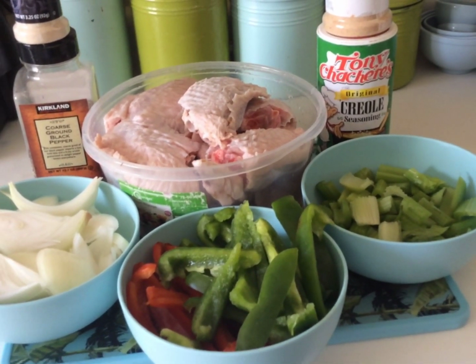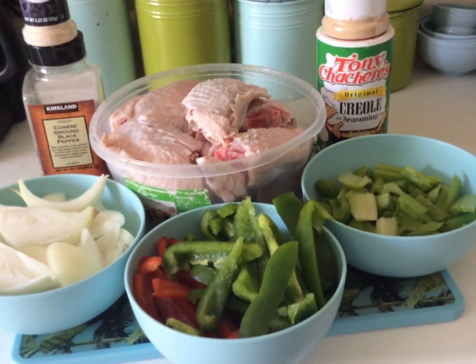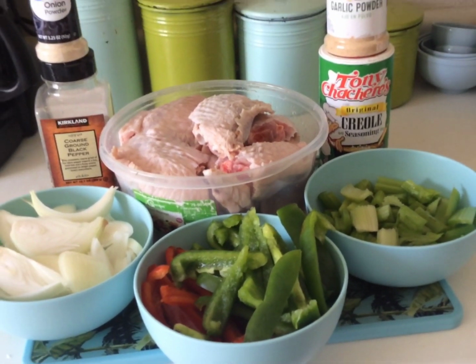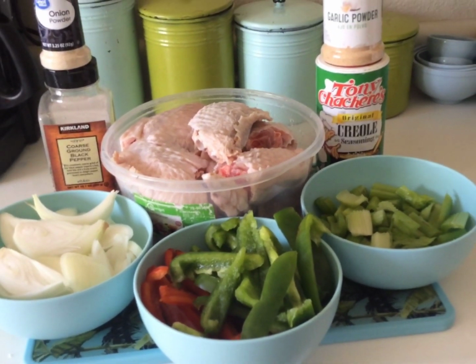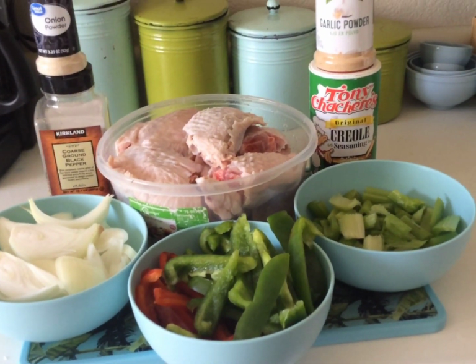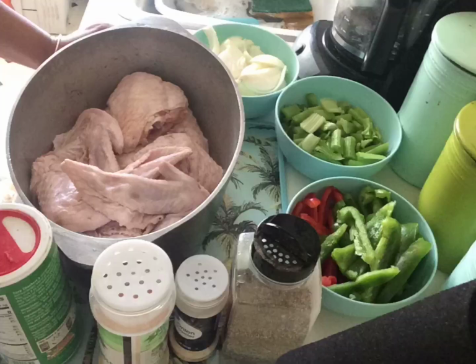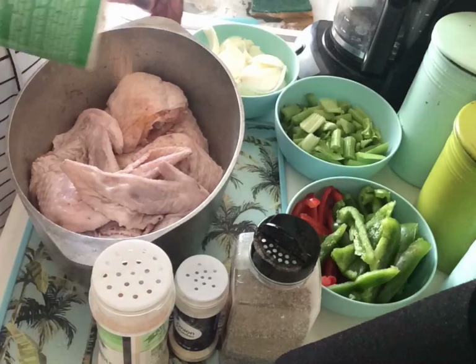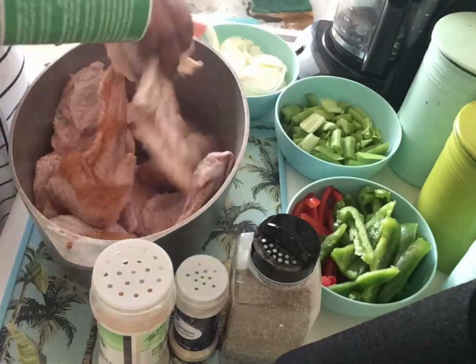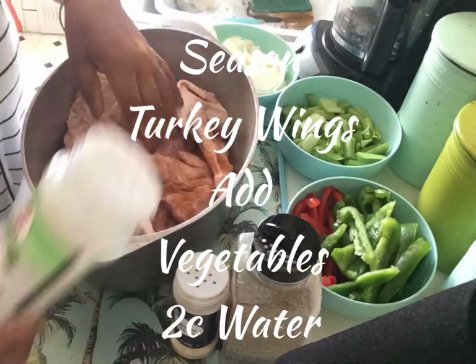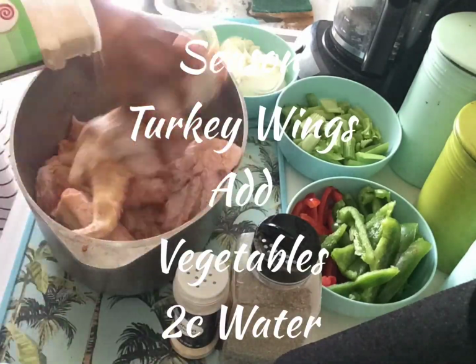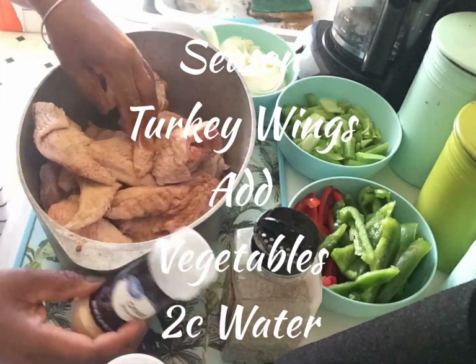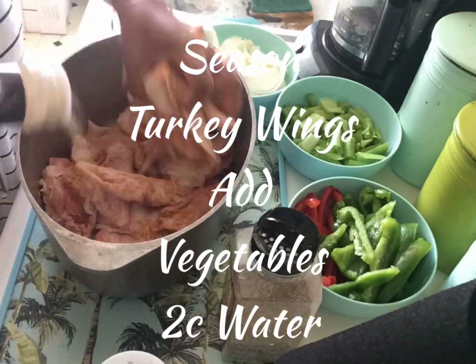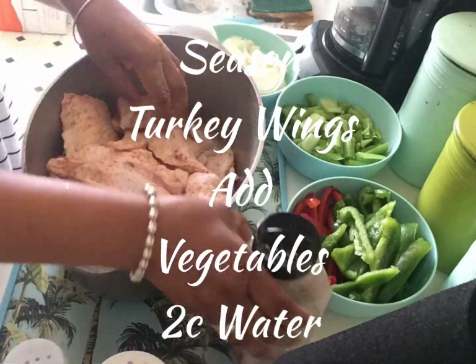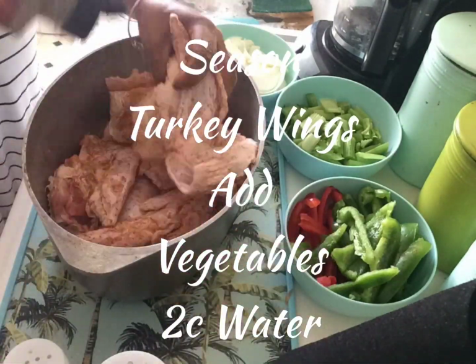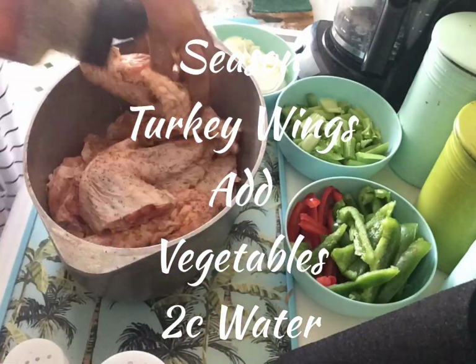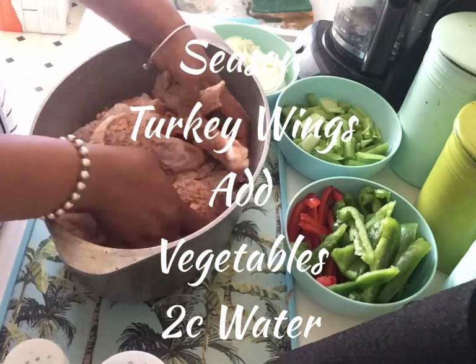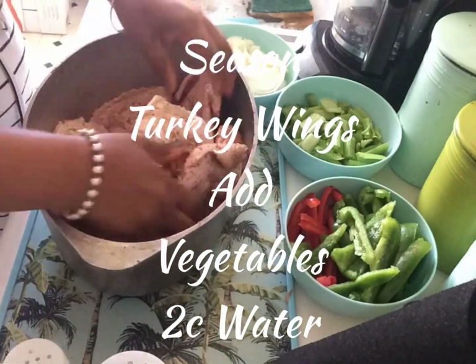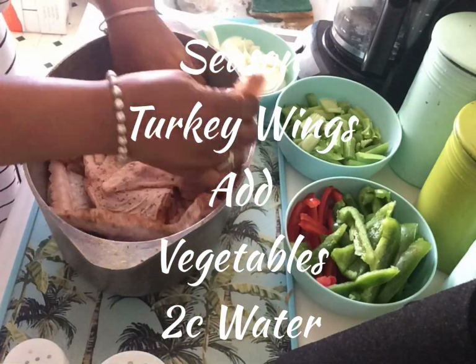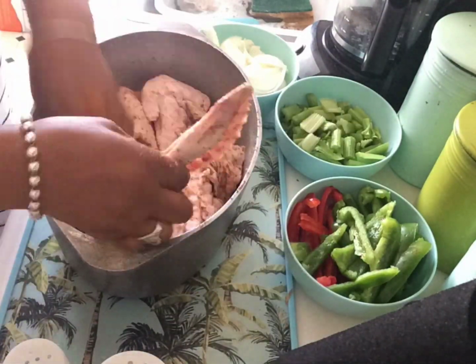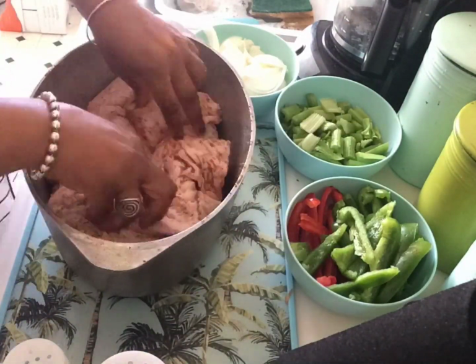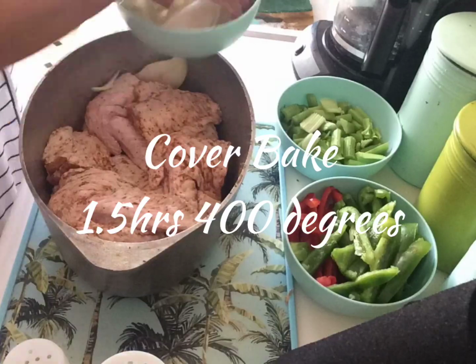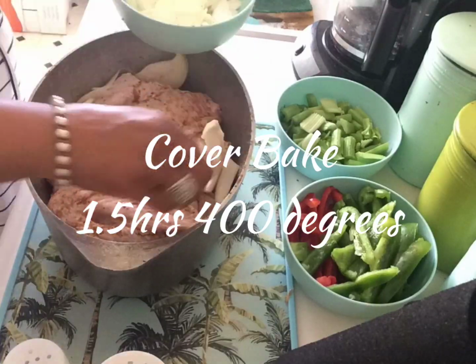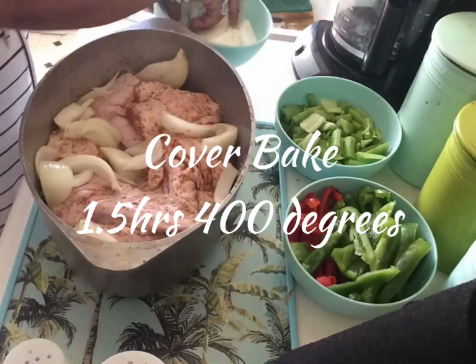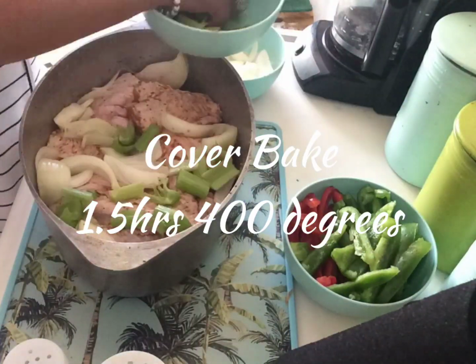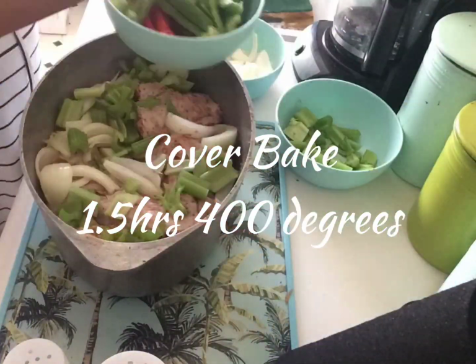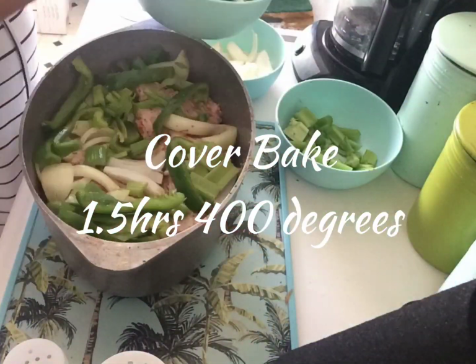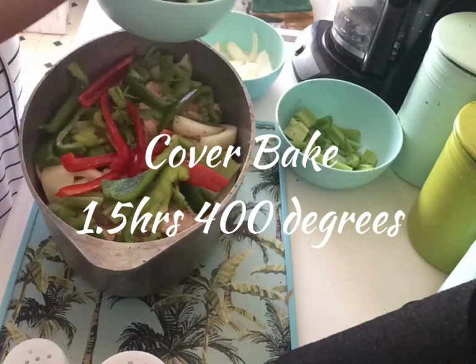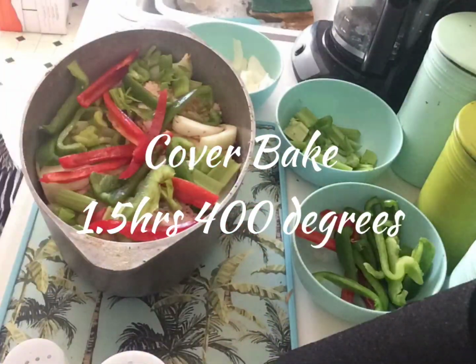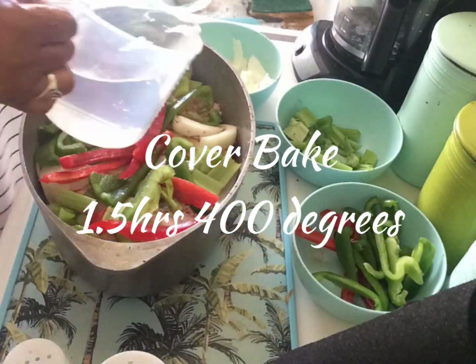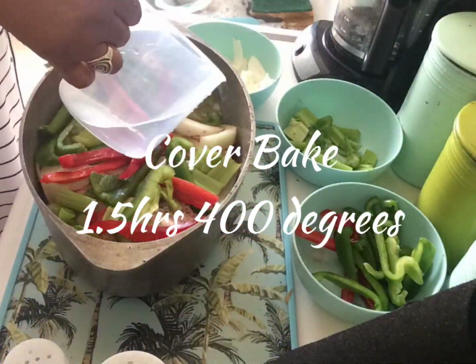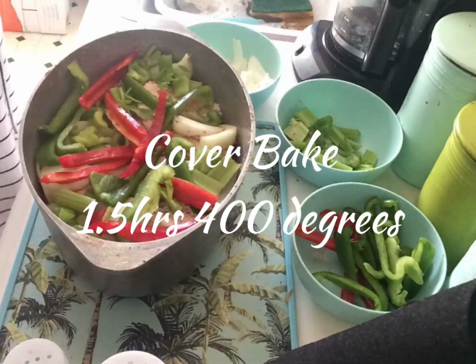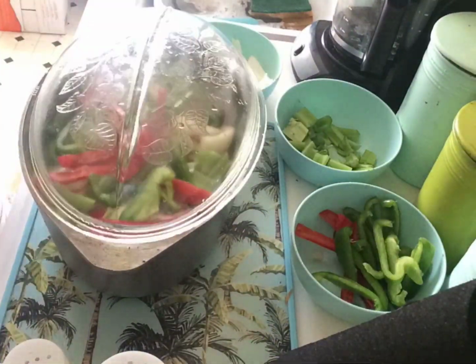First you want to season your turkey wings, add your vegetables, and two cups of water. Cover and cook on 400 degrees for one and a half hours.